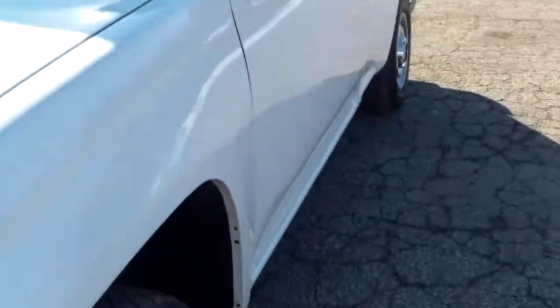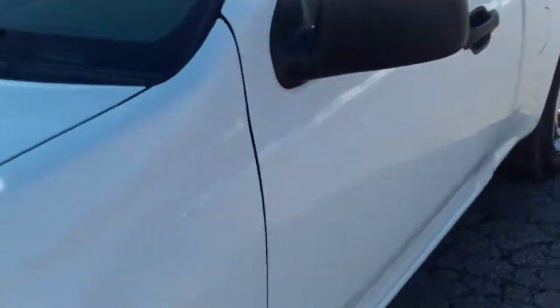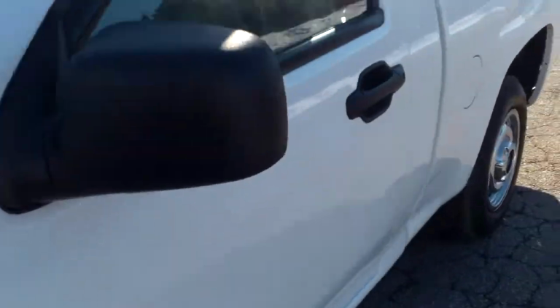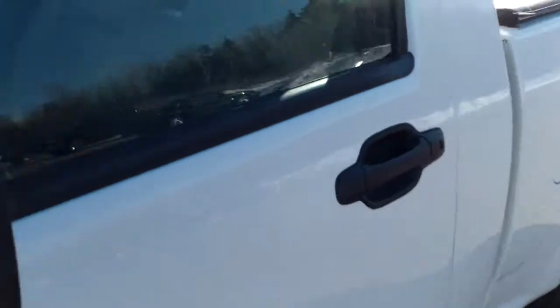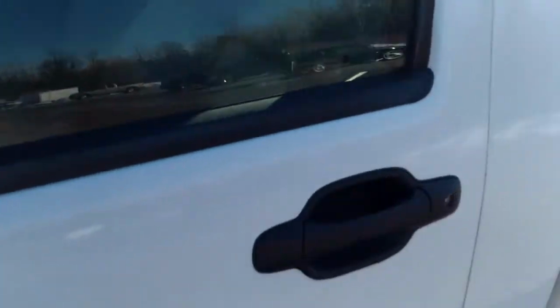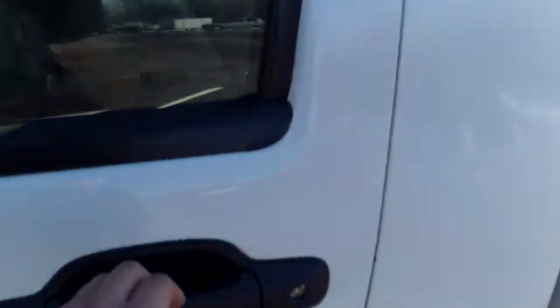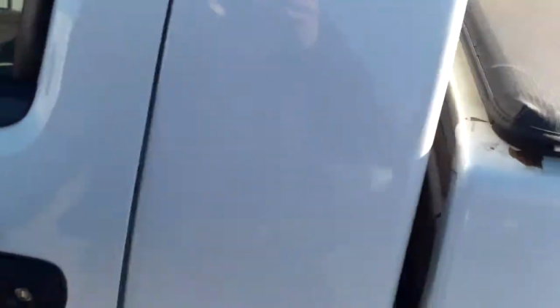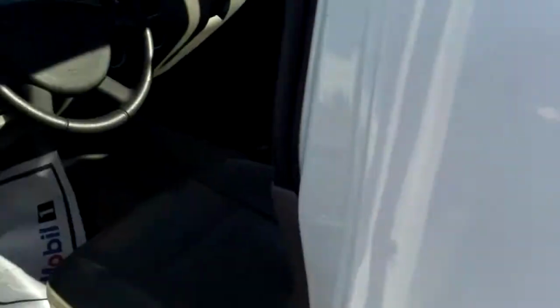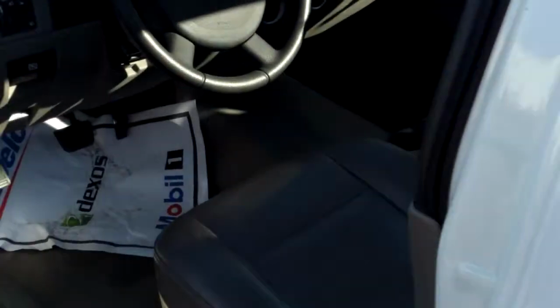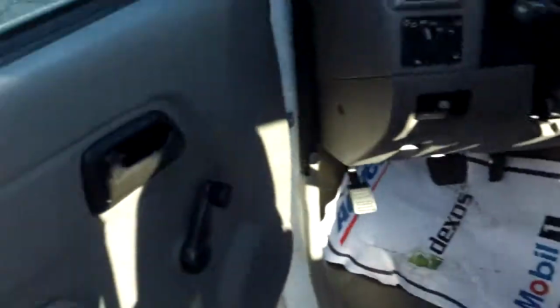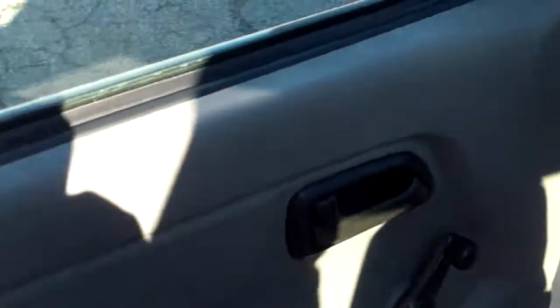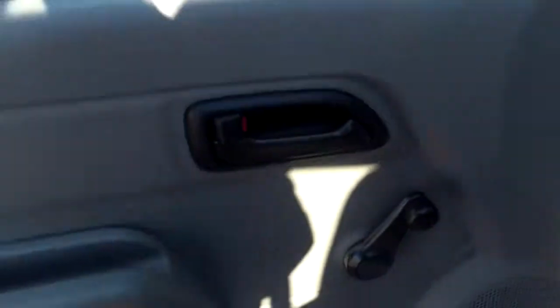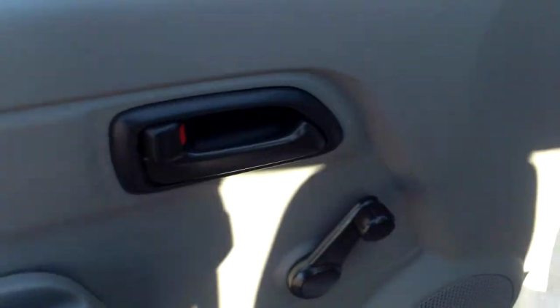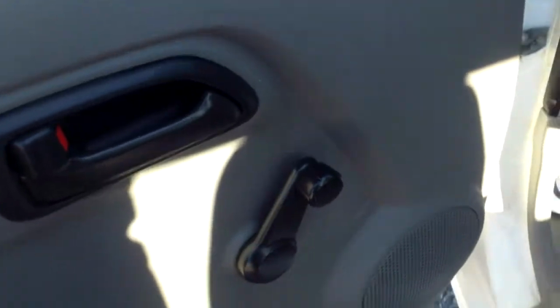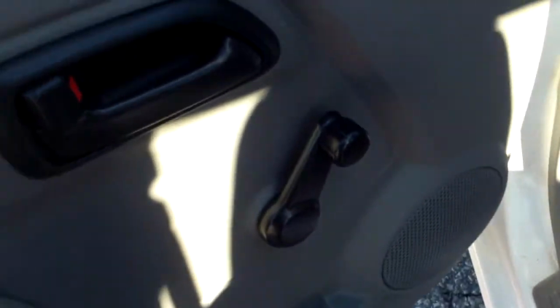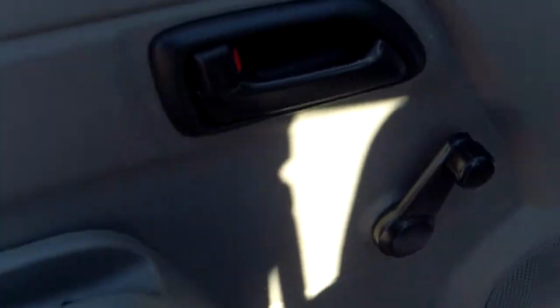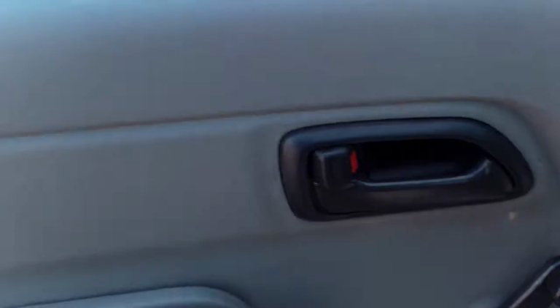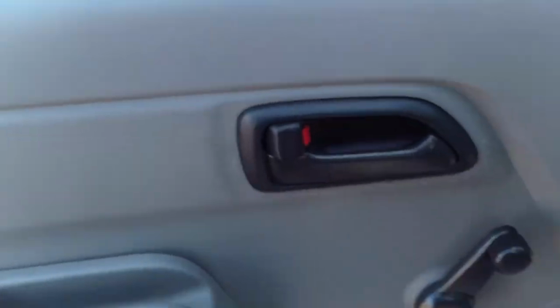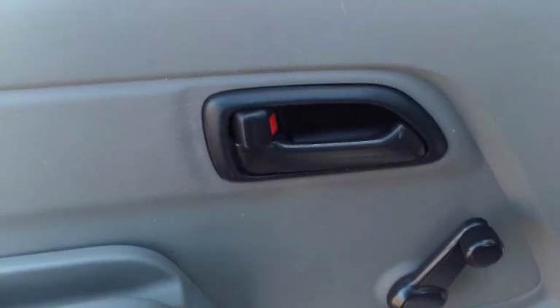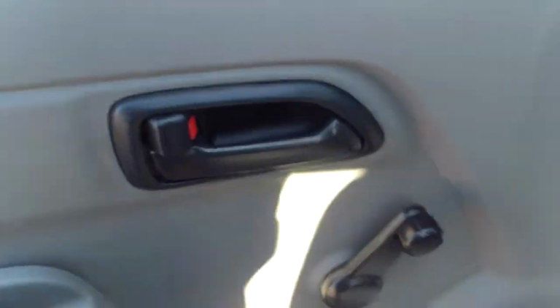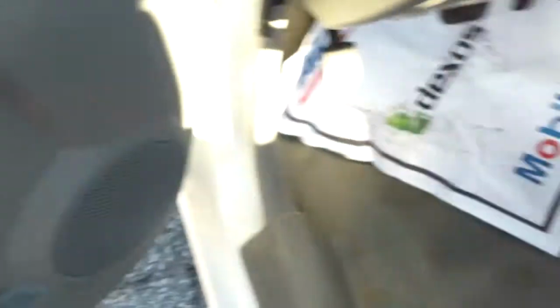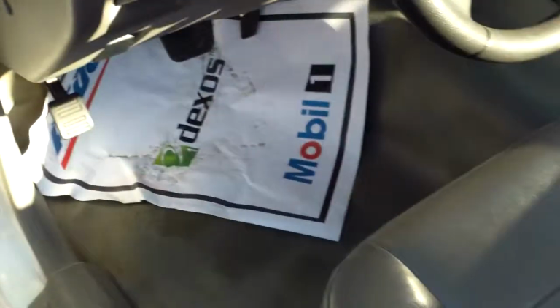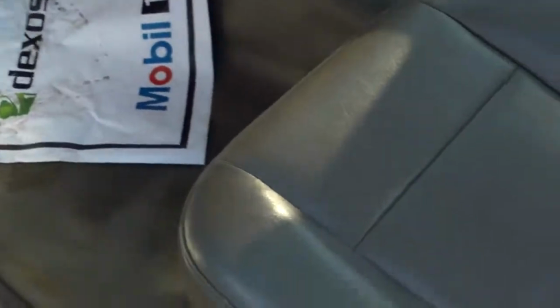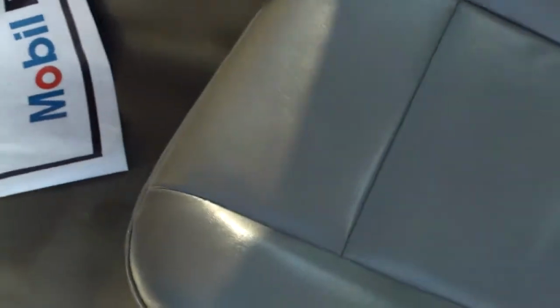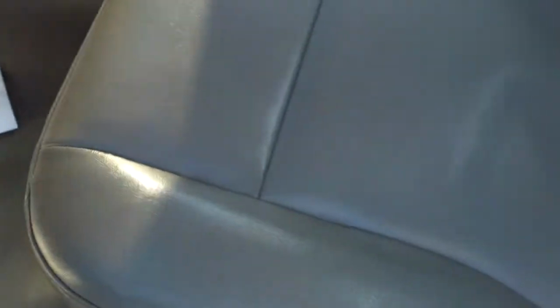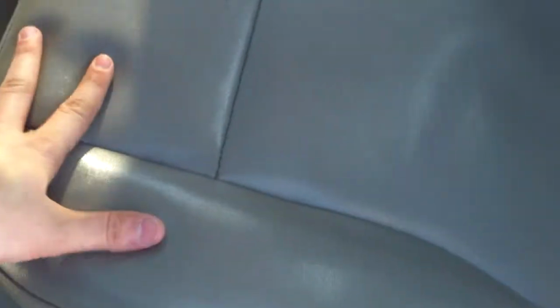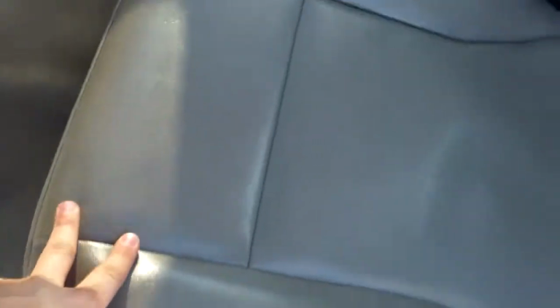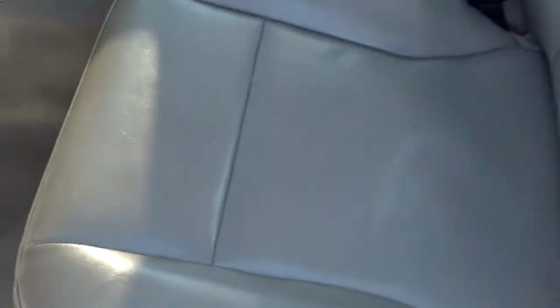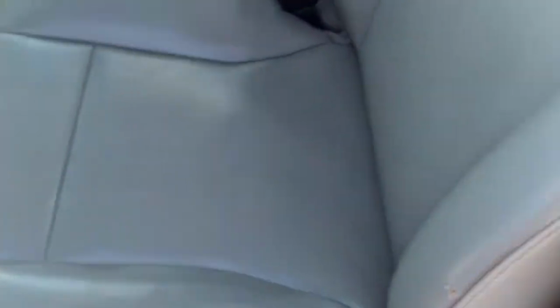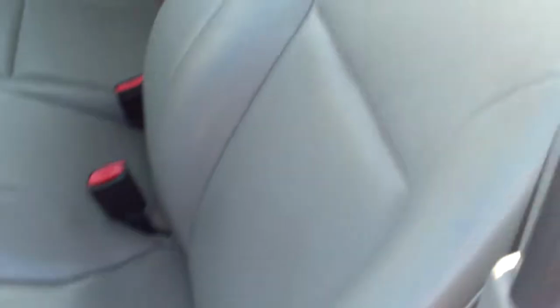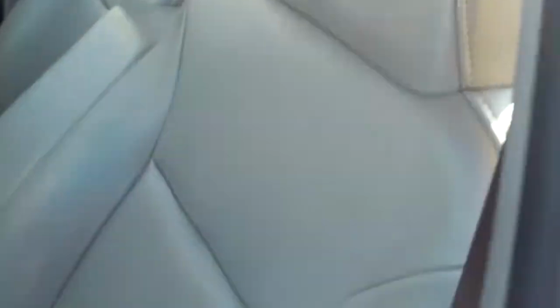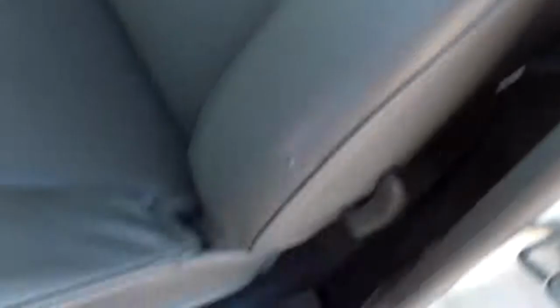It does not have the keyless entry. You got your roll-up windows, manual locks, but you do have this pretty nice leather in here.